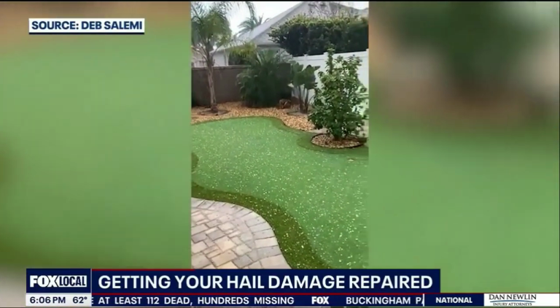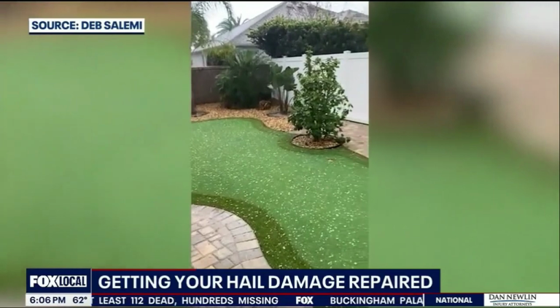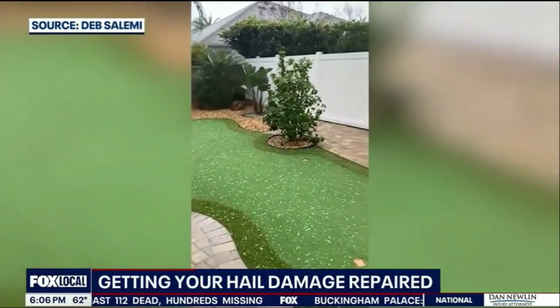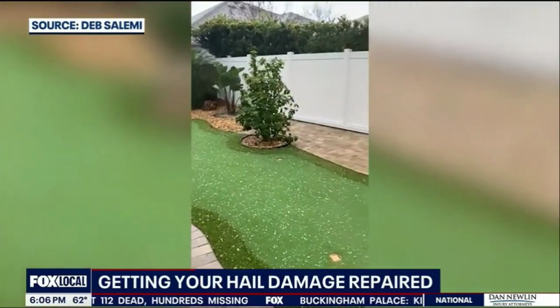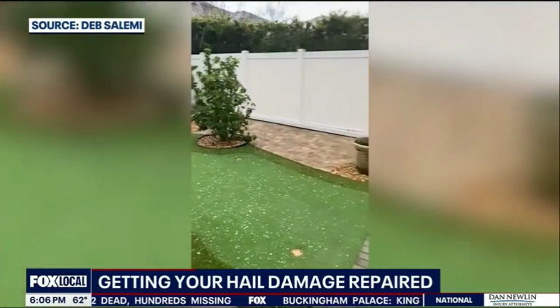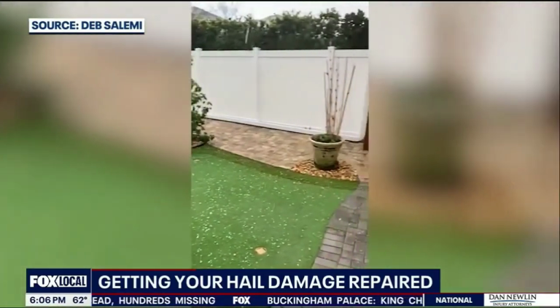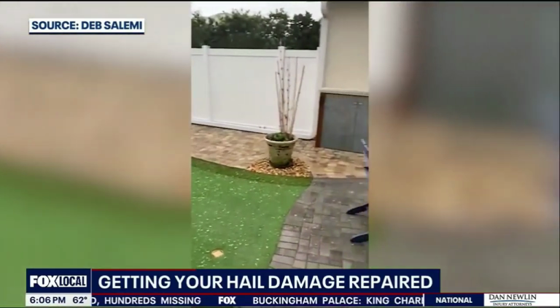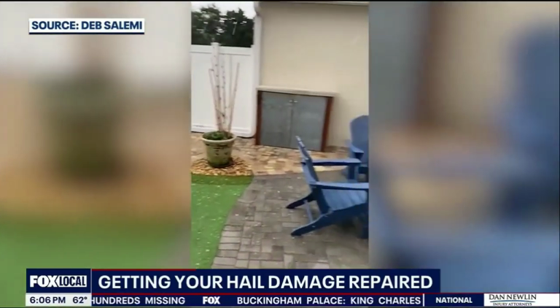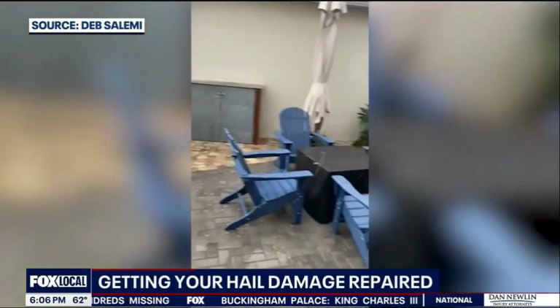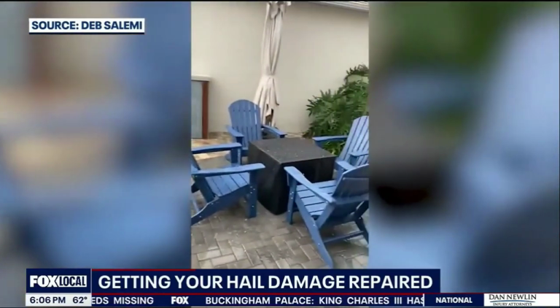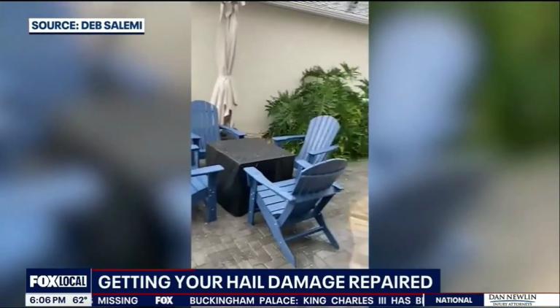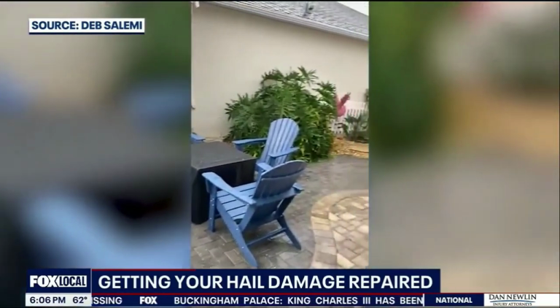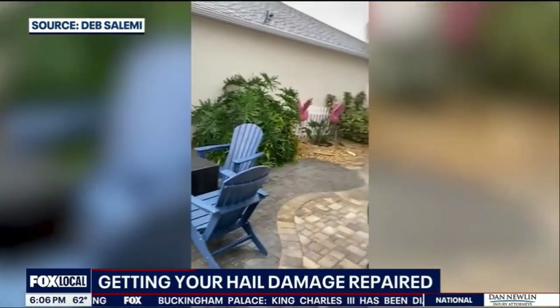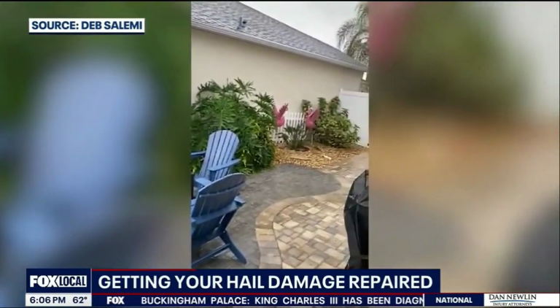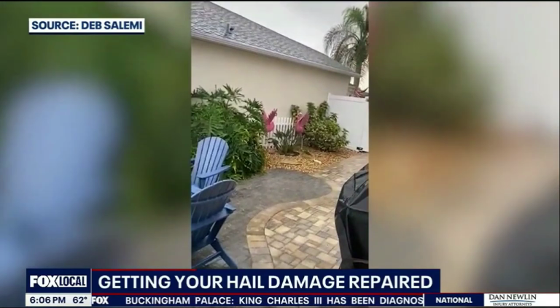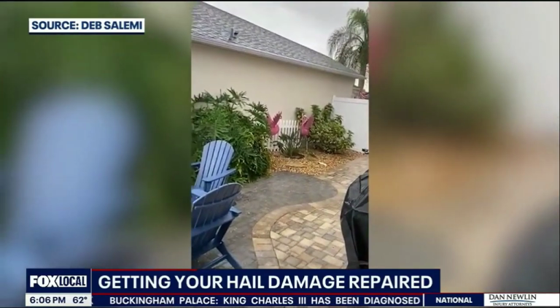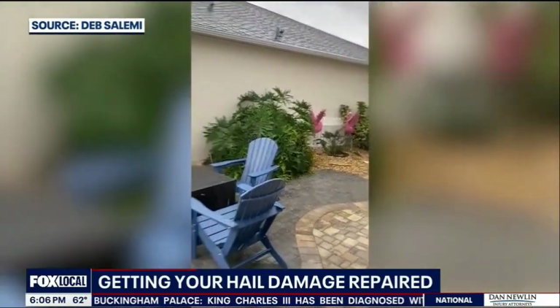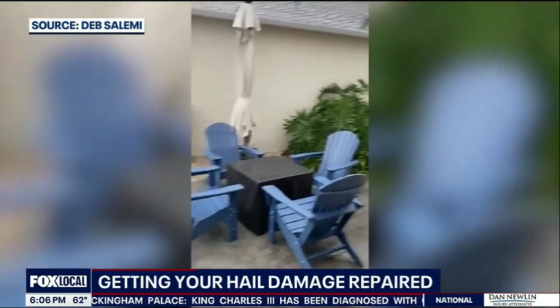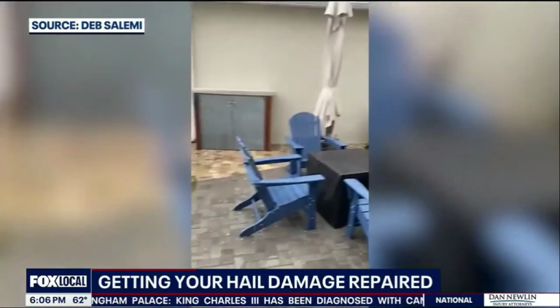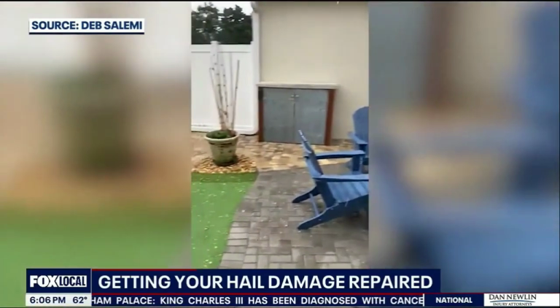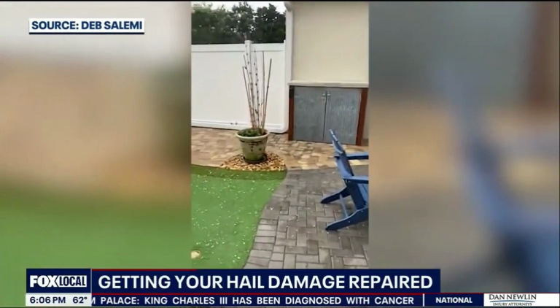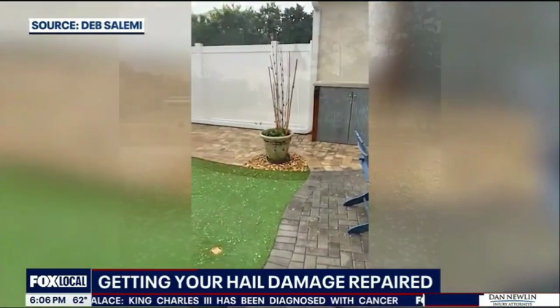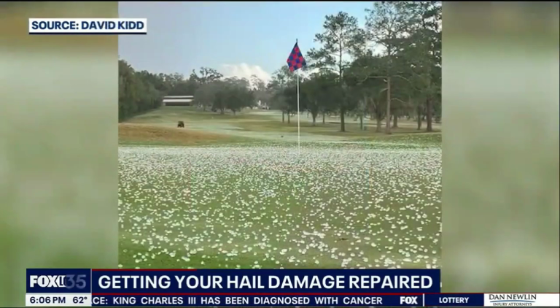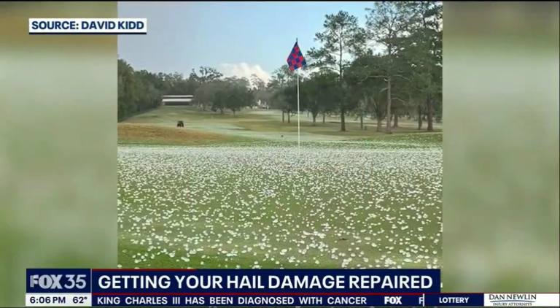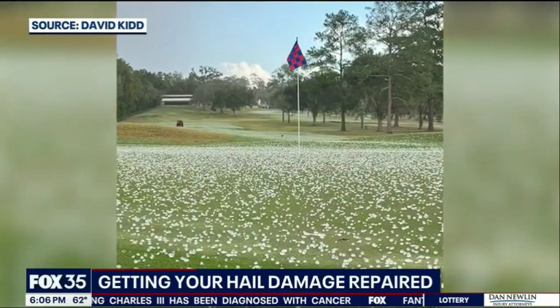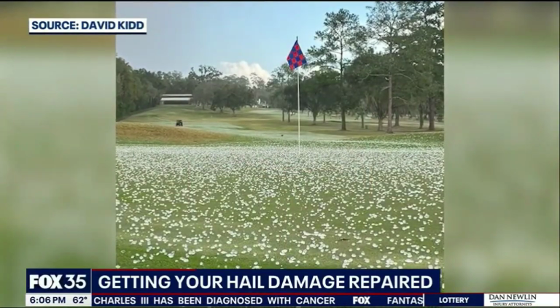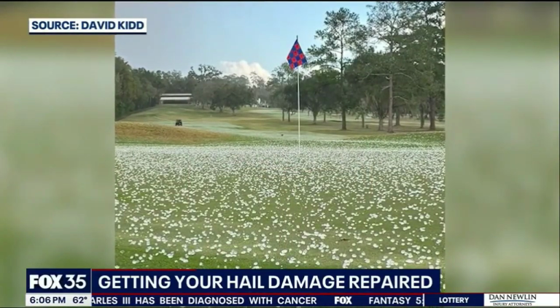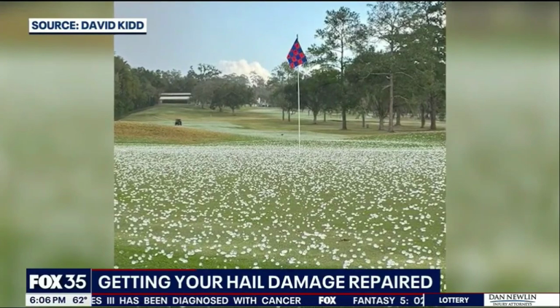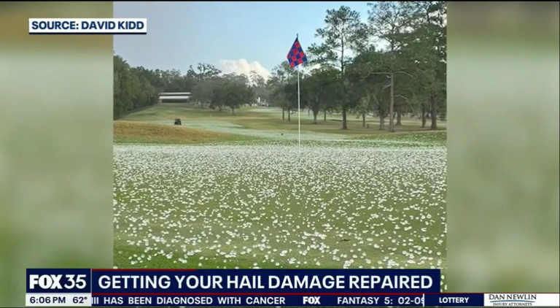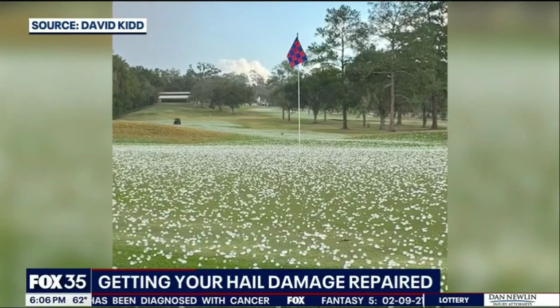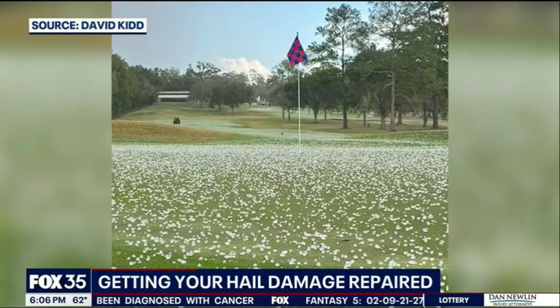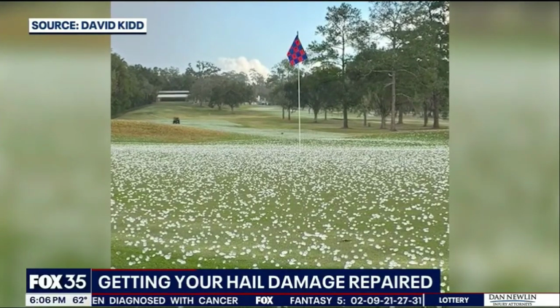If you do have damage, contact your insurance provider. Repairs are usually covered, but you want to check your deductible to see if it's even worth filing a claim. And make sure you have proof that it's hail damage.